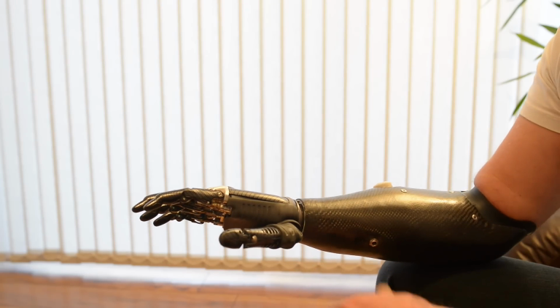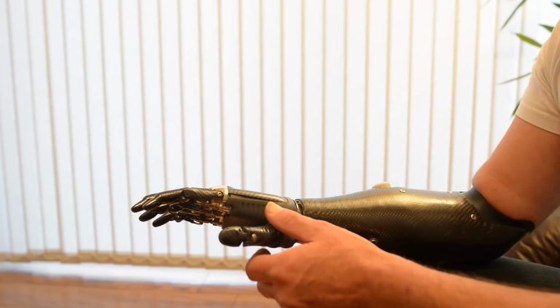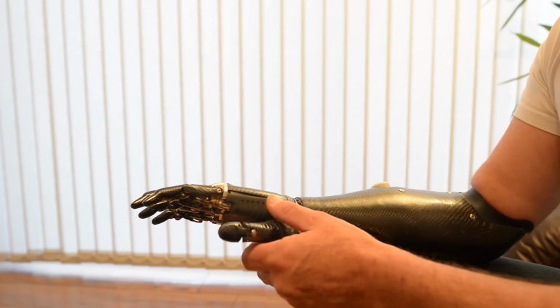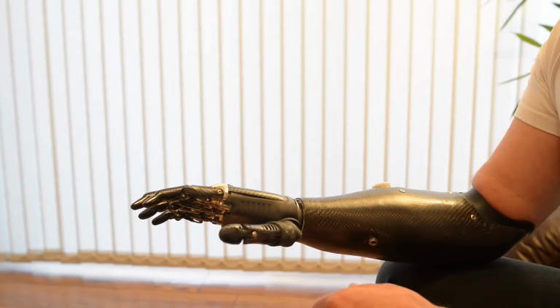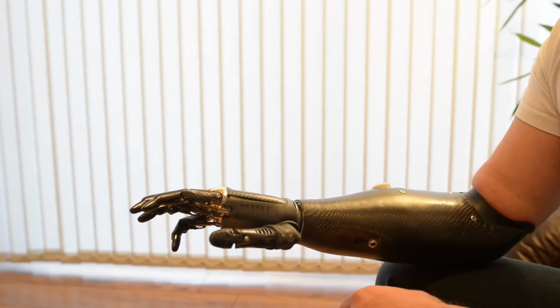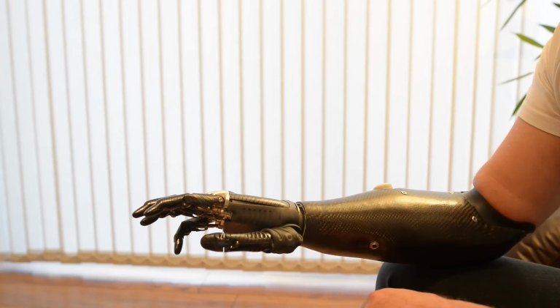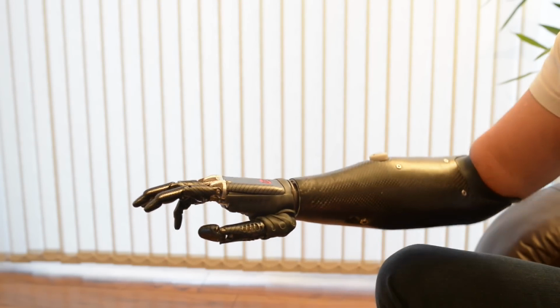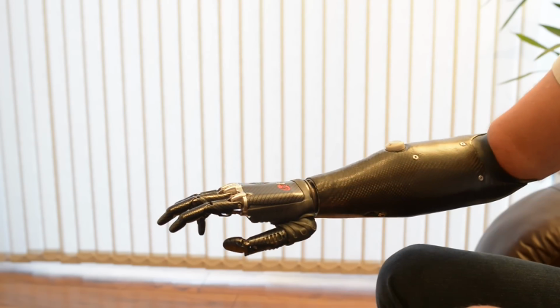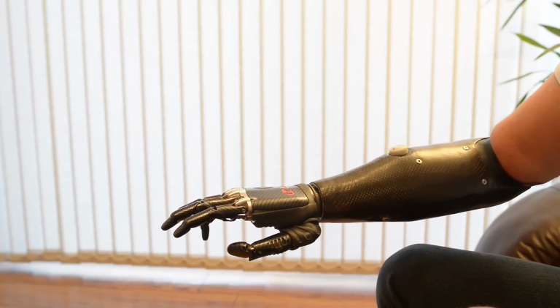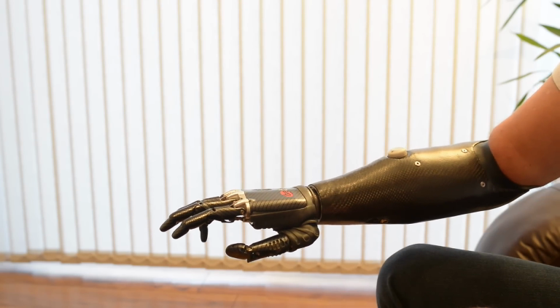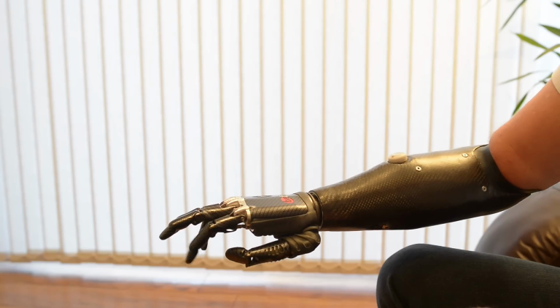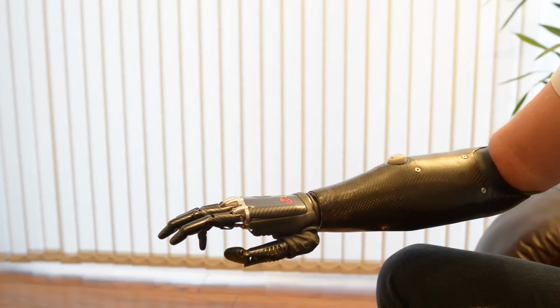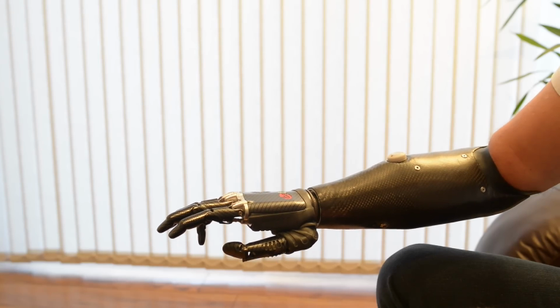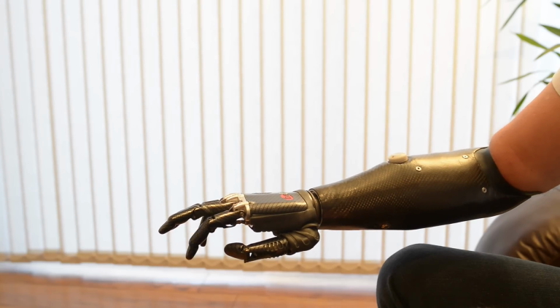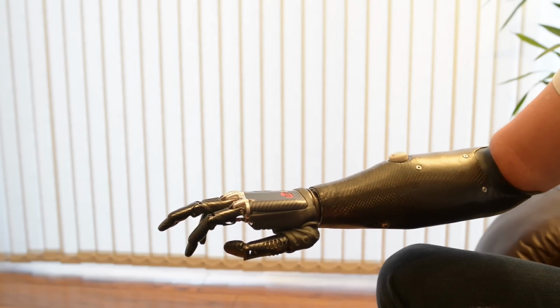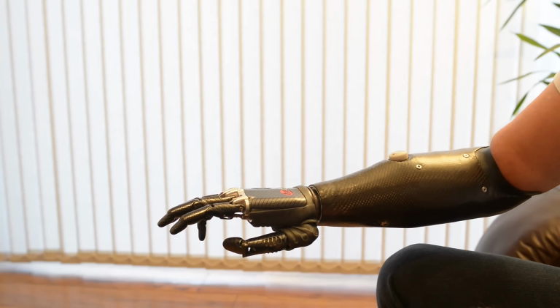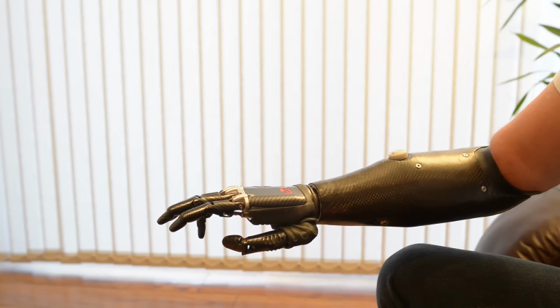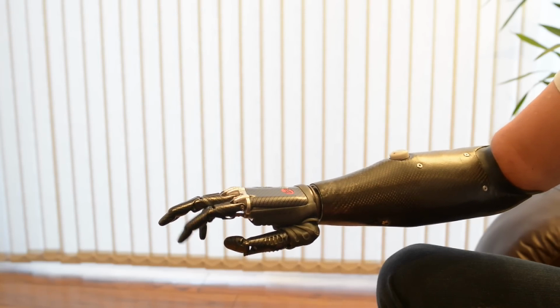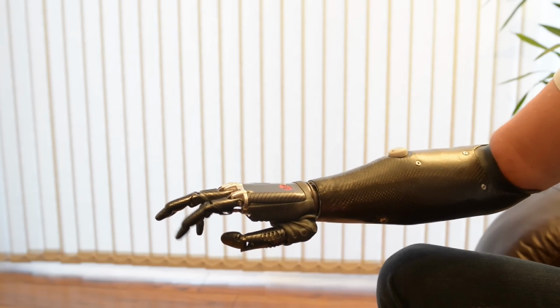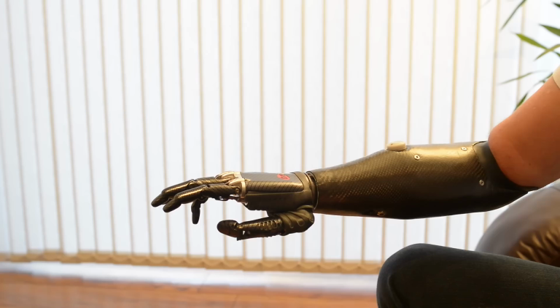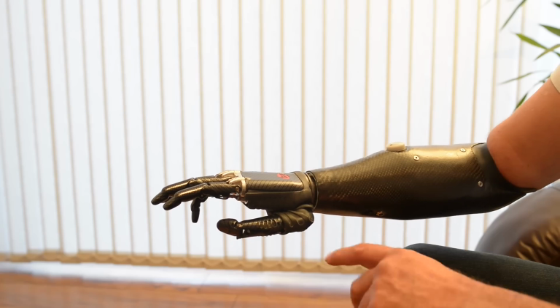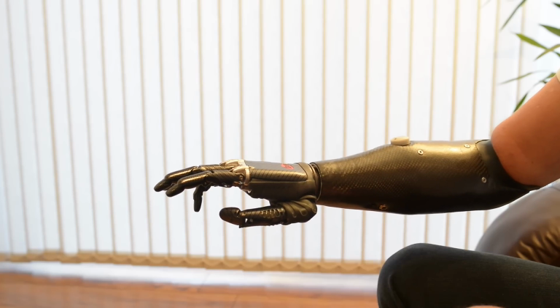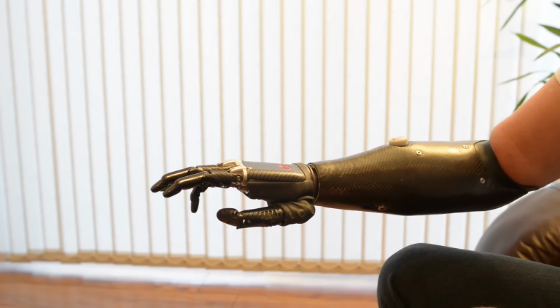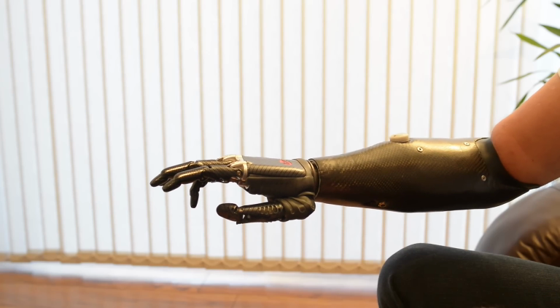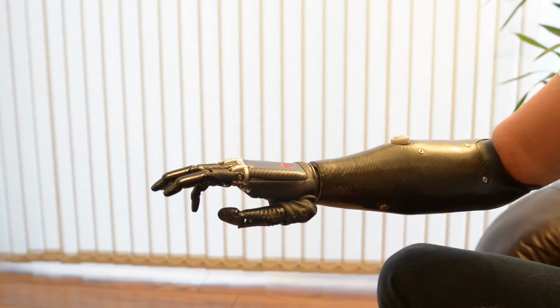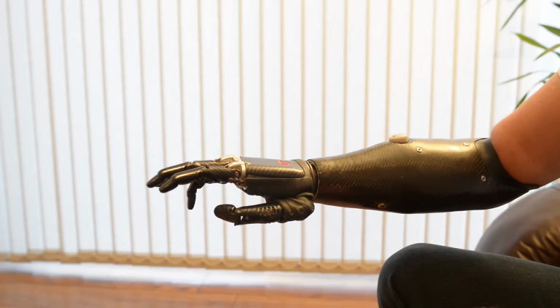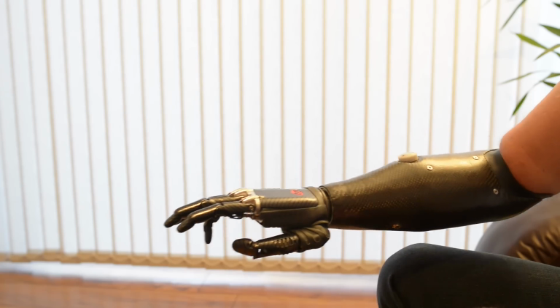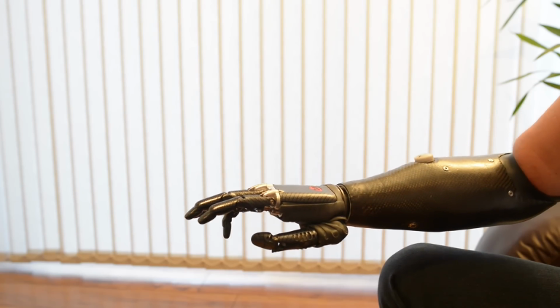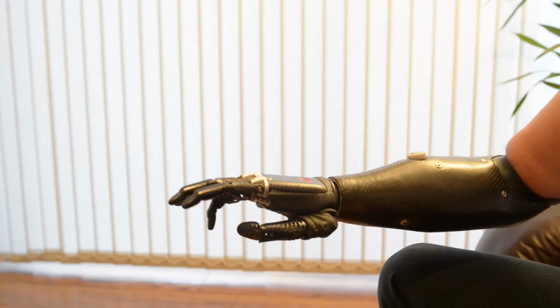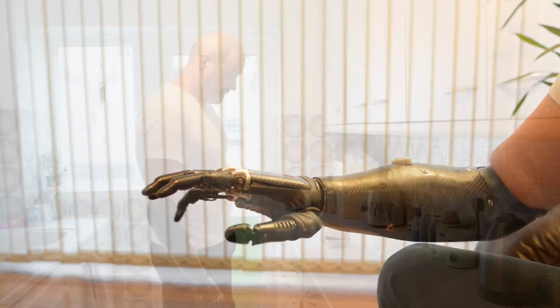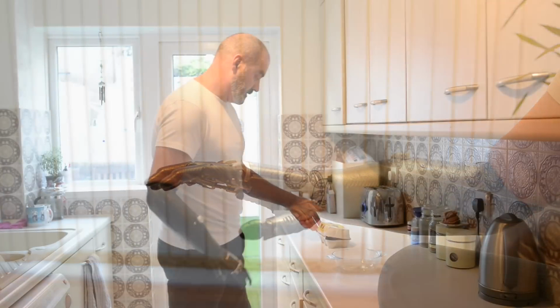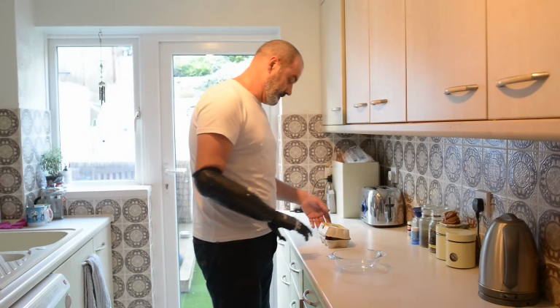And then we have a mouse grip. This will hold a mouse, single click, double click. And they're developing this now so that you'll be able to, soon you'll be able to drag and drop.